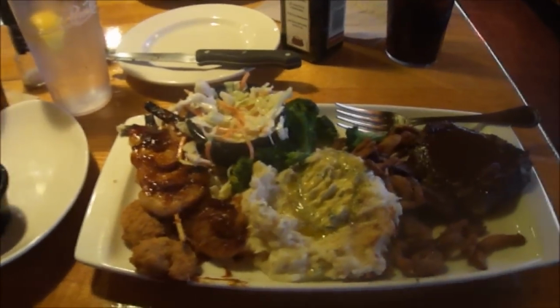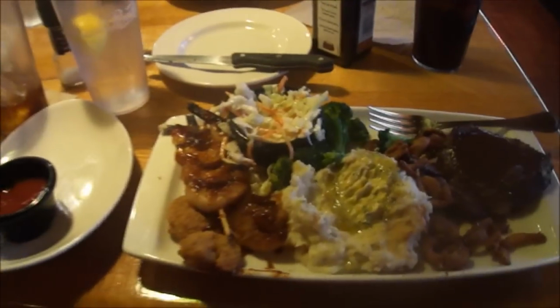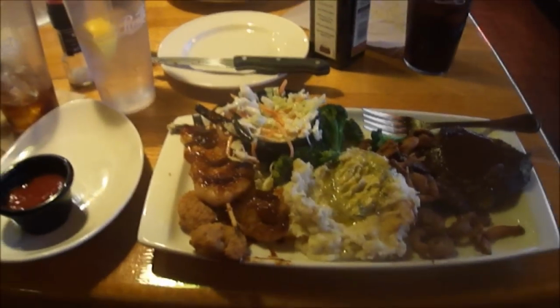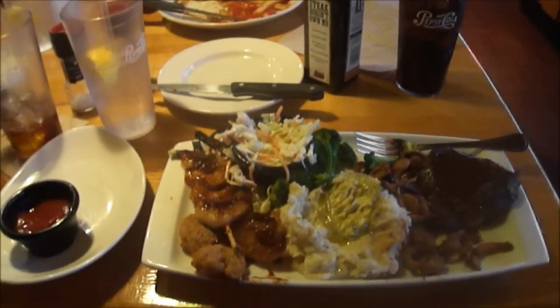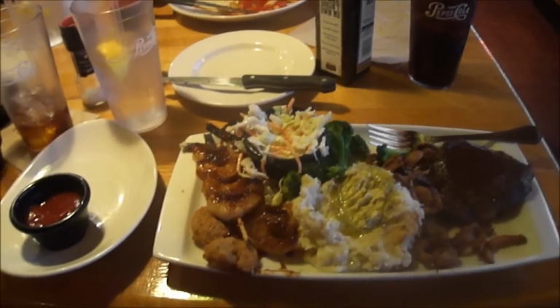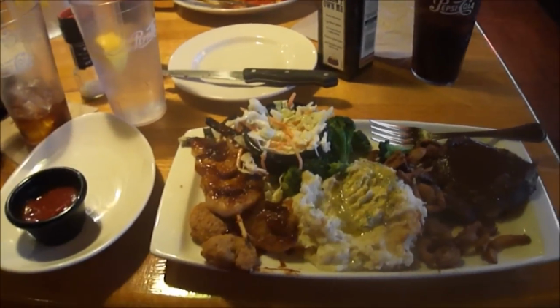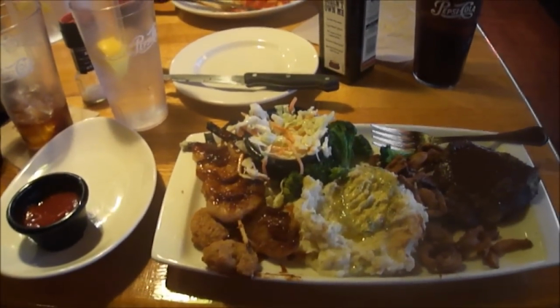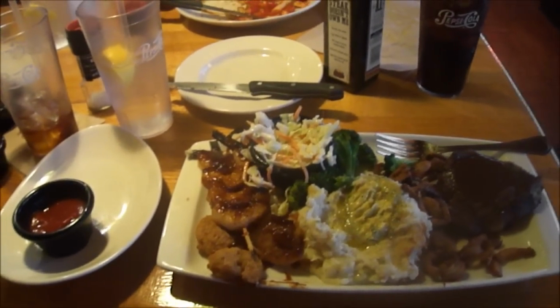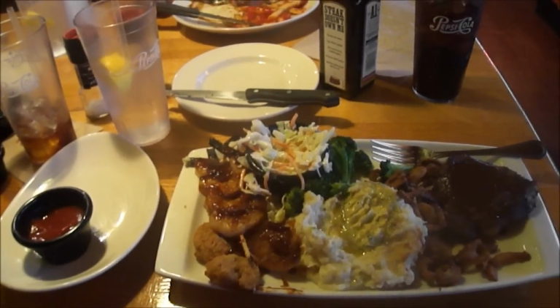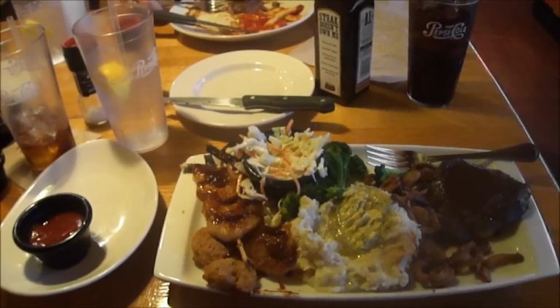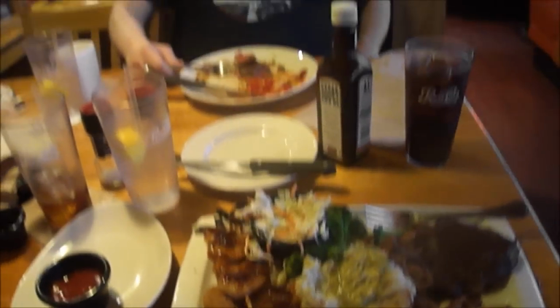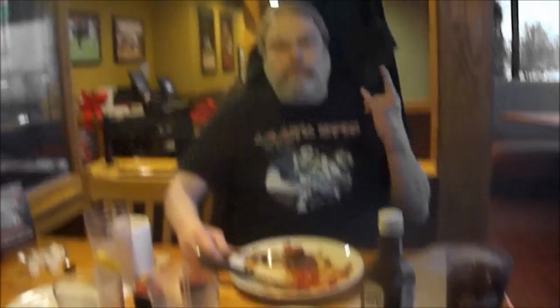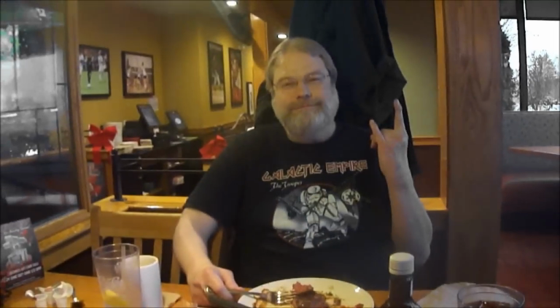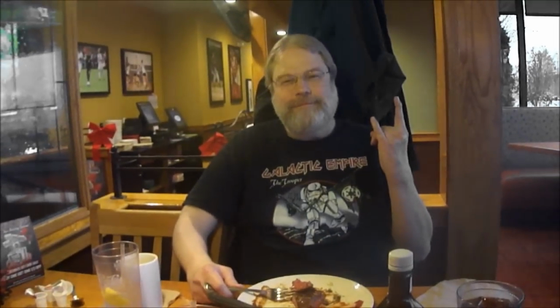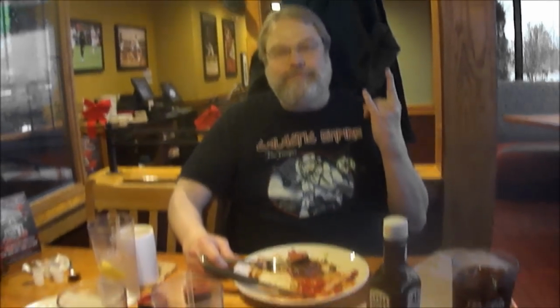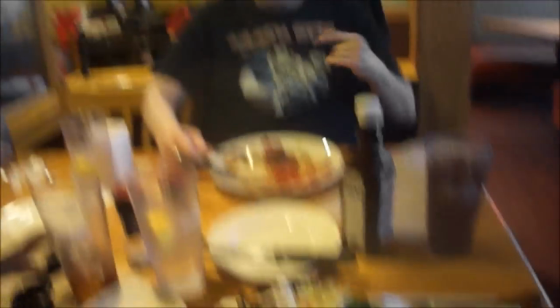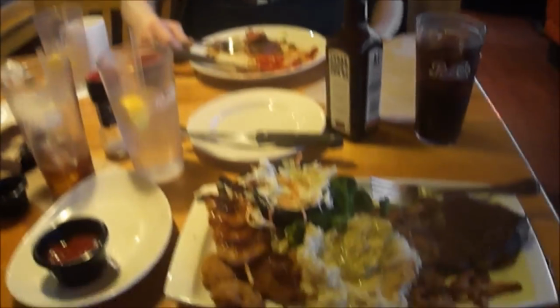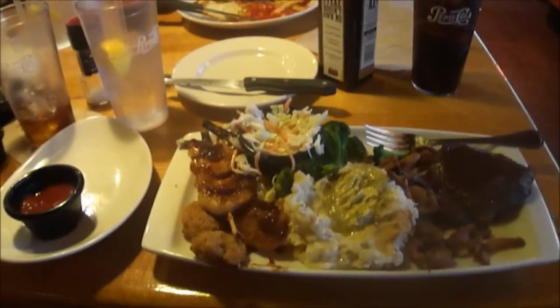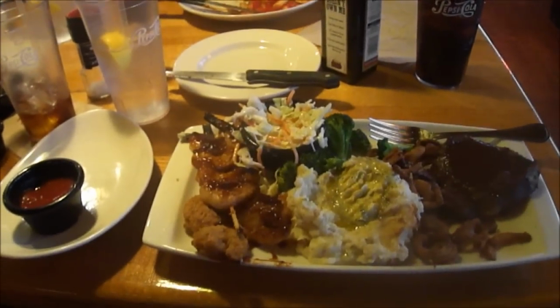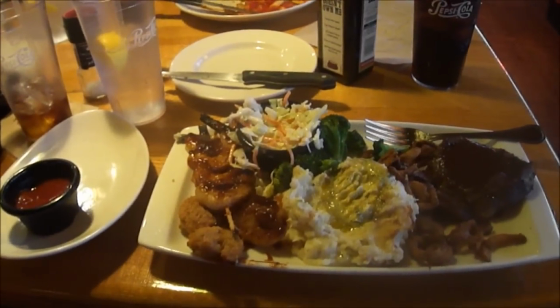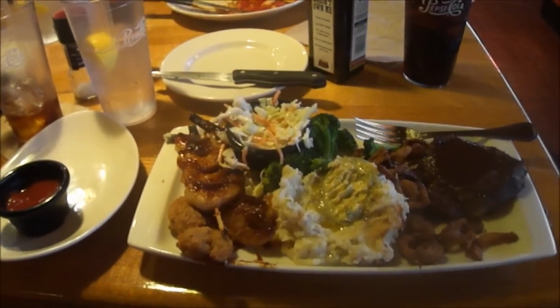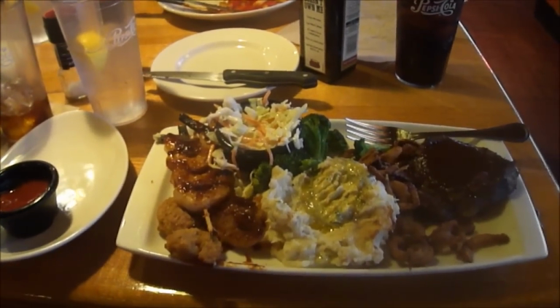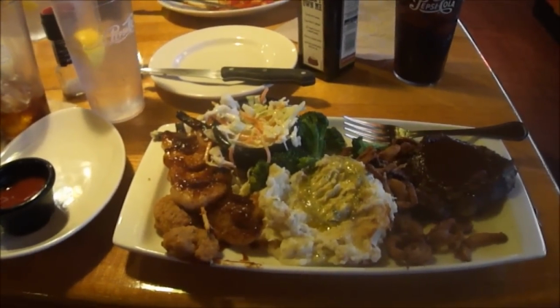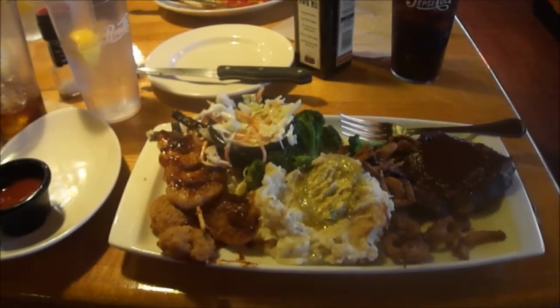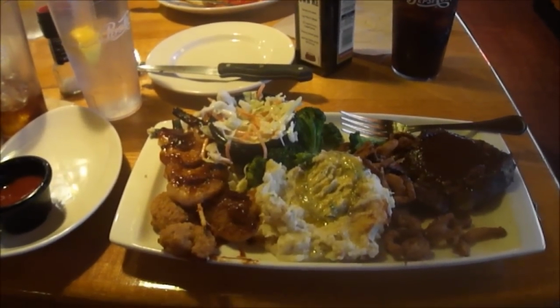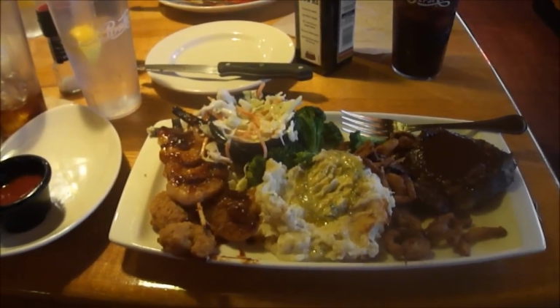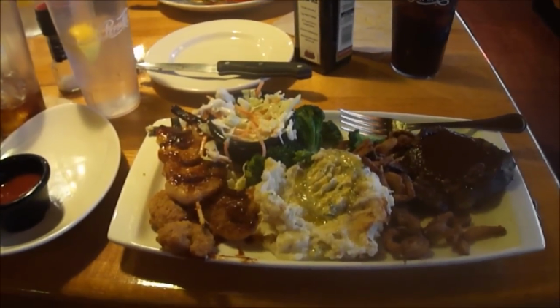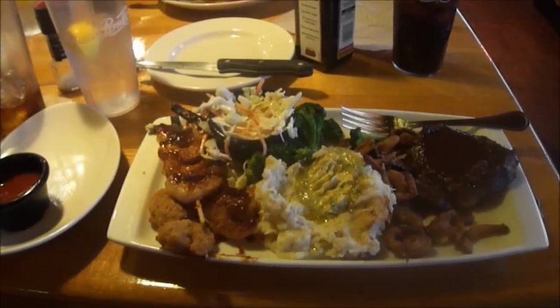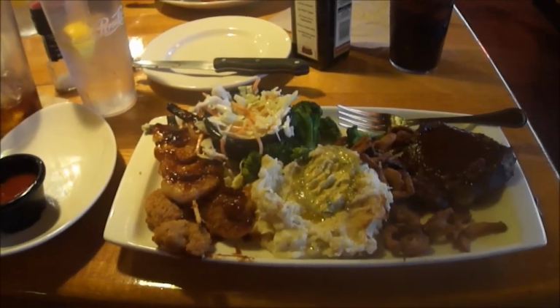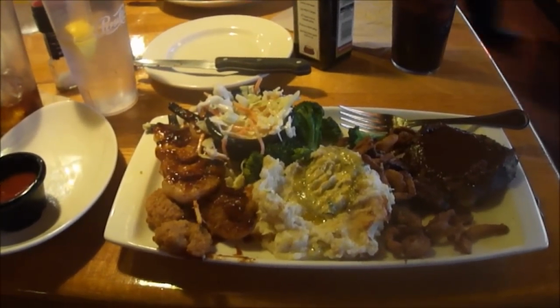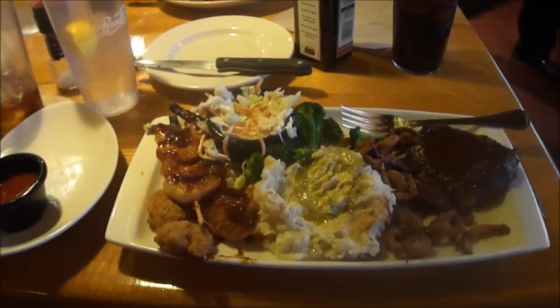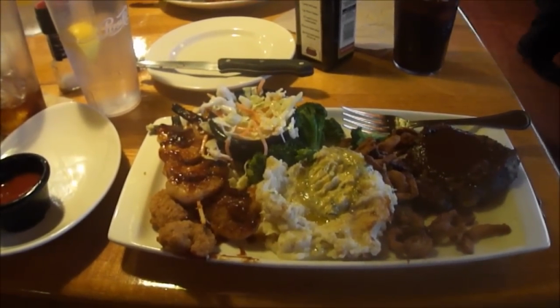Everything's a 10 out of 10 — it's really wonderful. So I hope you liked this video of me and John going back to Applebee's and trying out the shrimp and steak grilled combo.